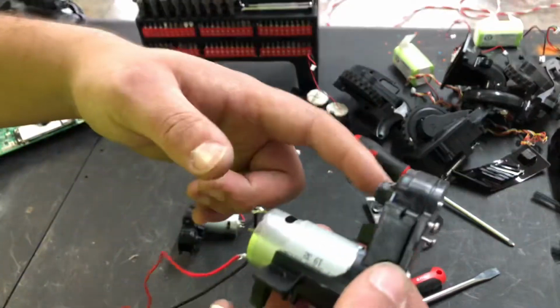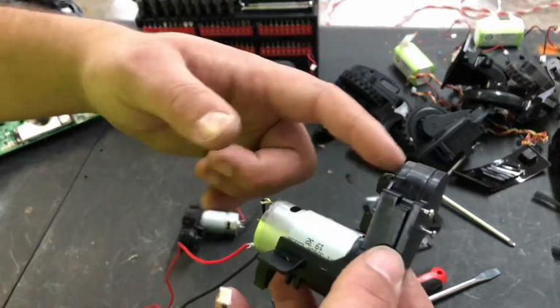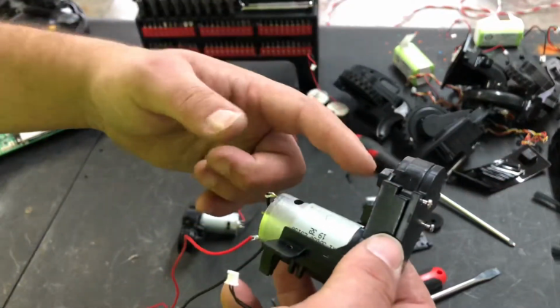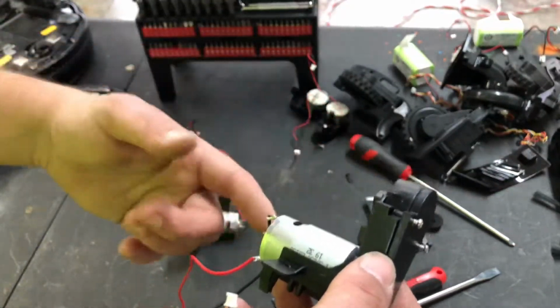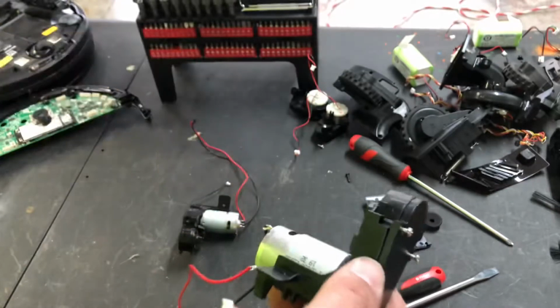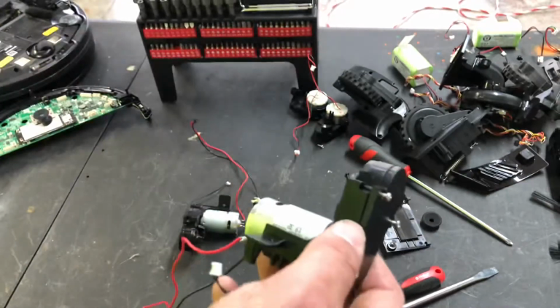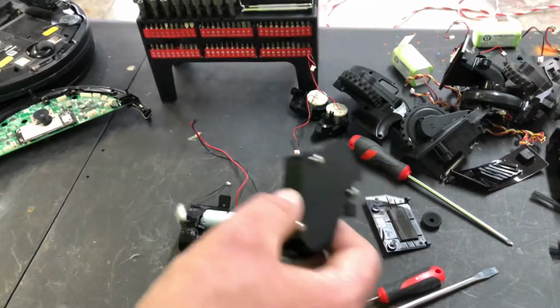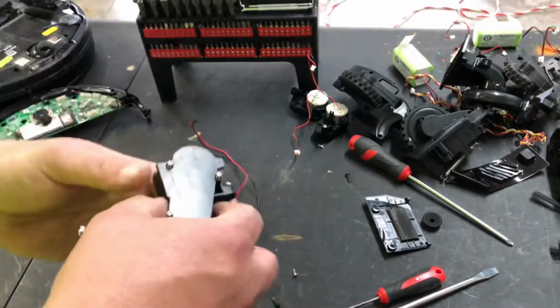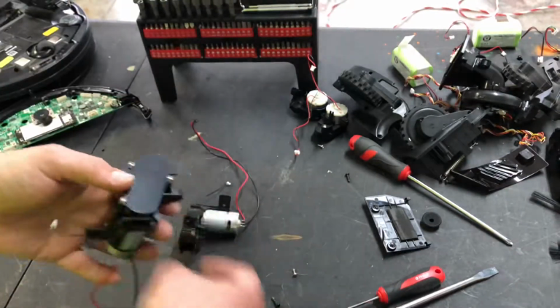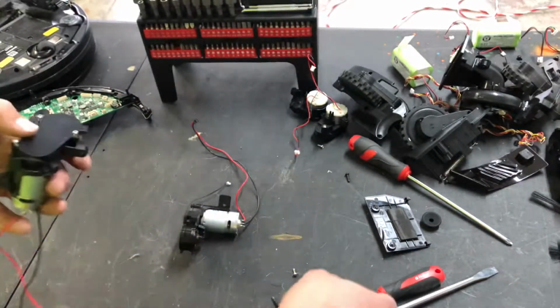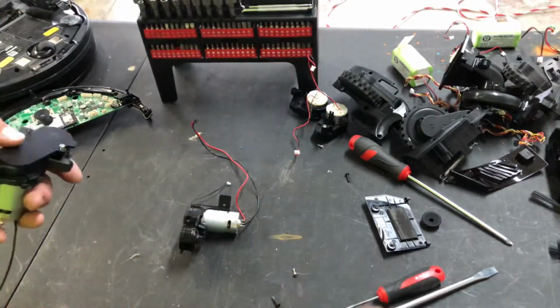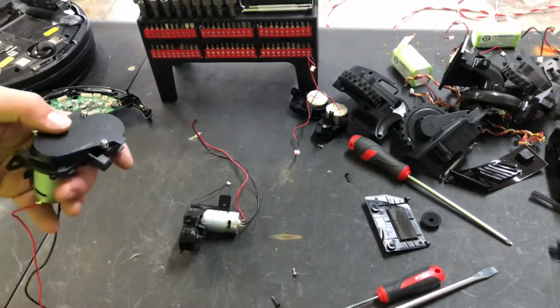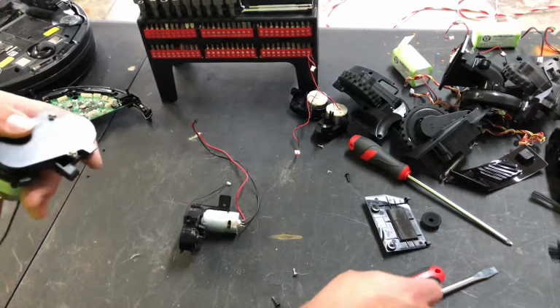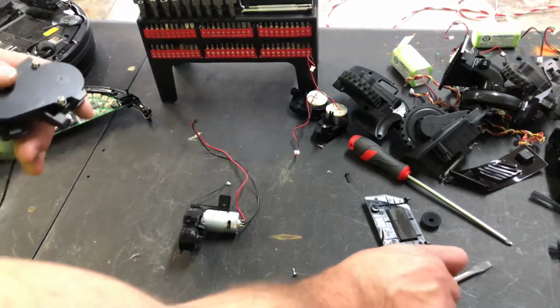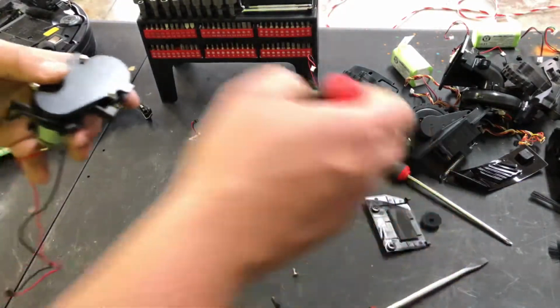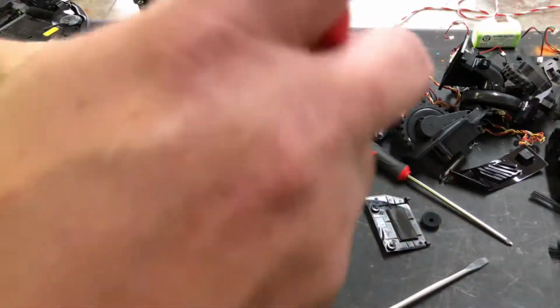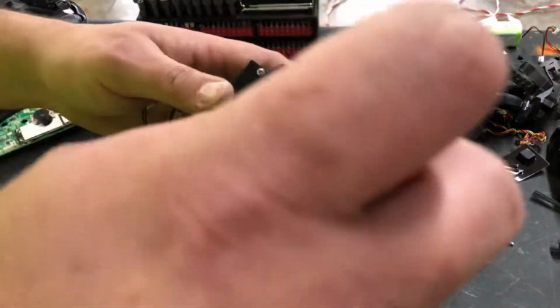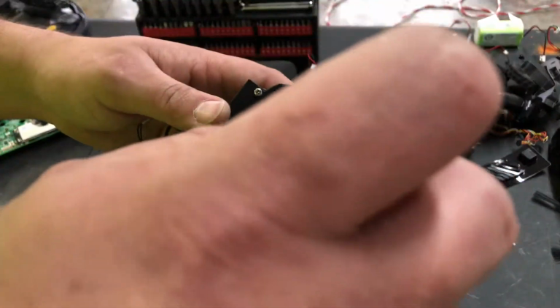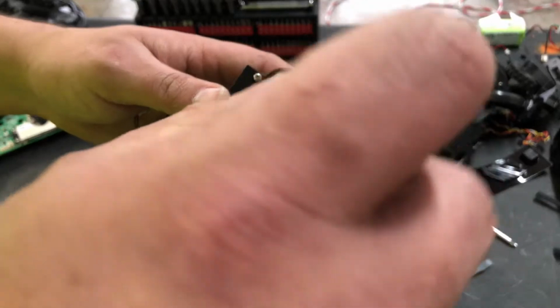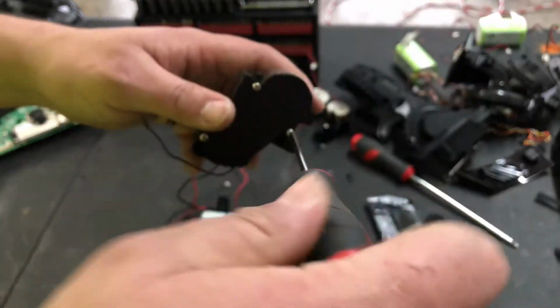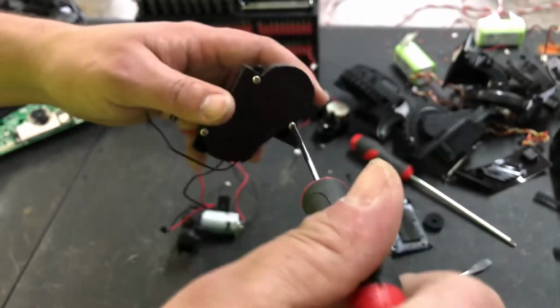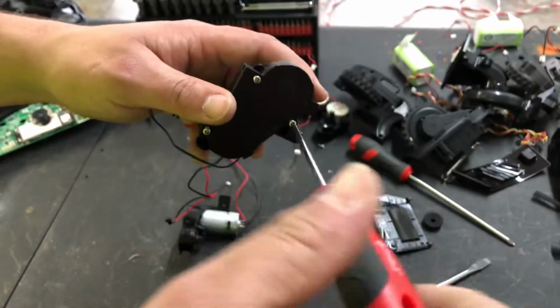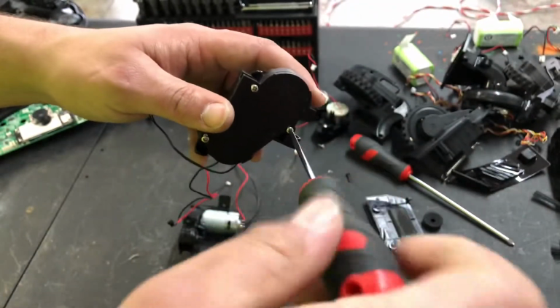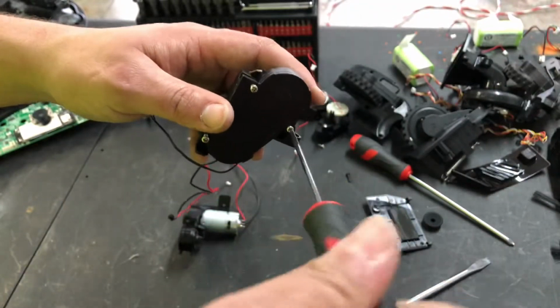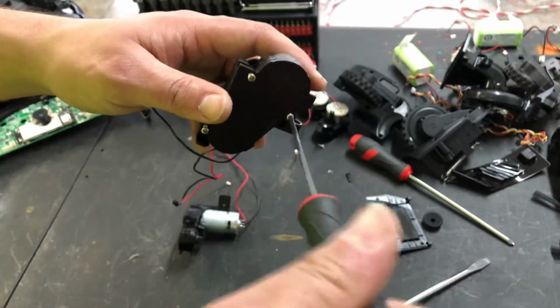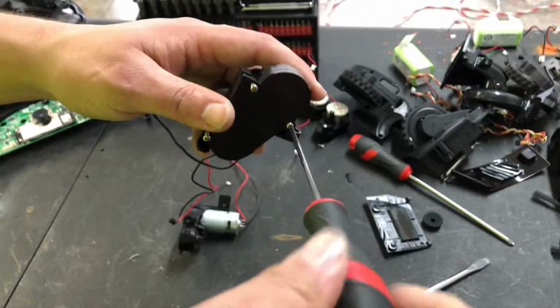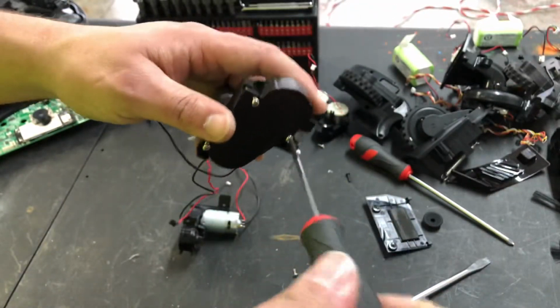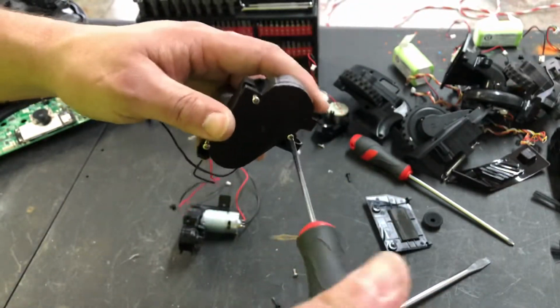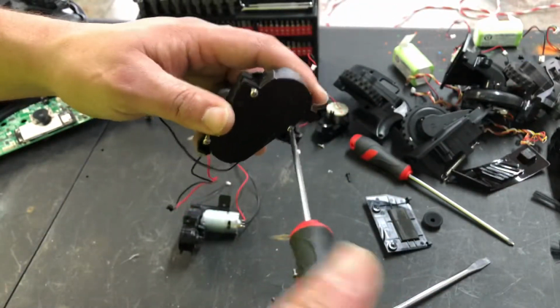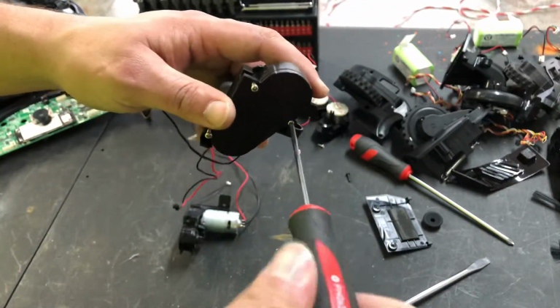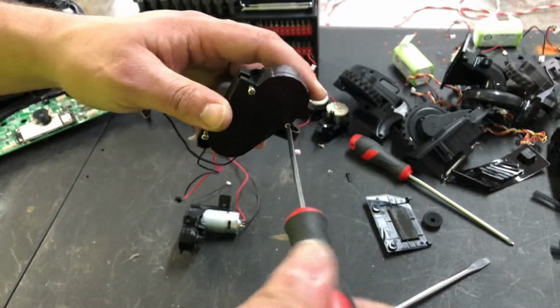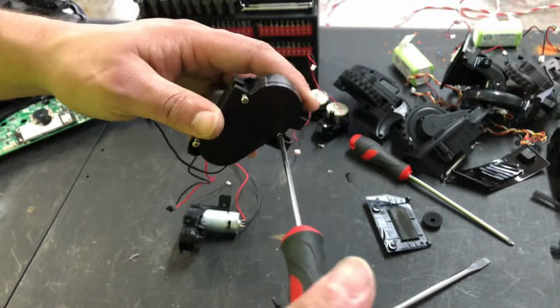You can prevent dirt and dog hair from getting in by putting a little bit of electrical grease around there — it will stop it from getting inside. It will make a mess as it builds up, so you do have to keep it clean, but it will stop it from getting inside the case and burning it up.